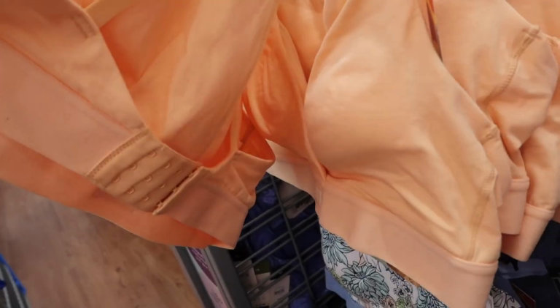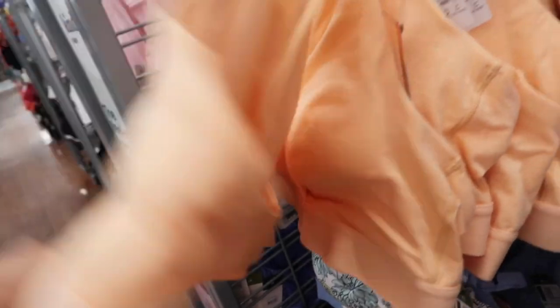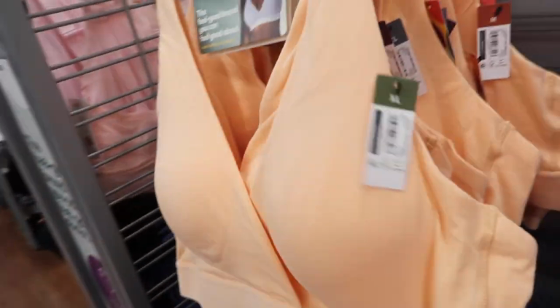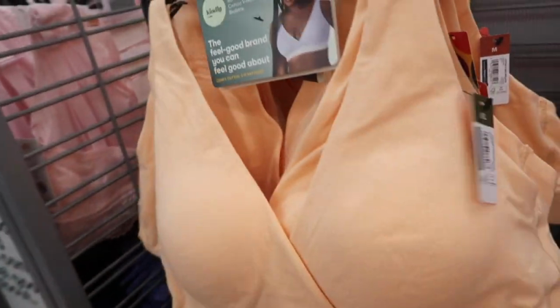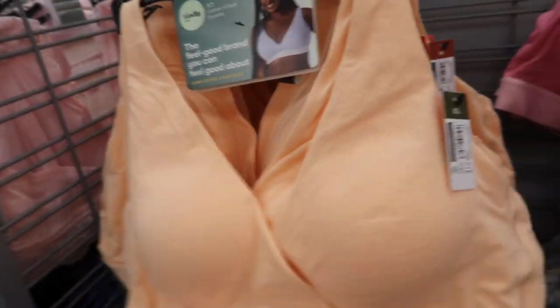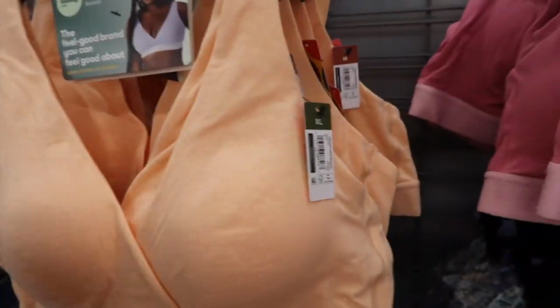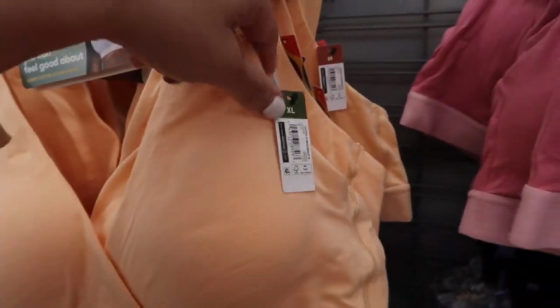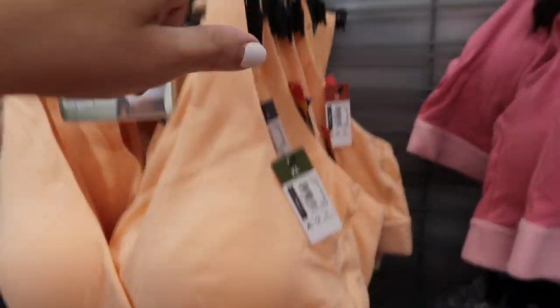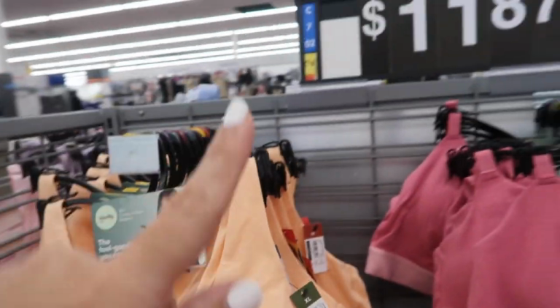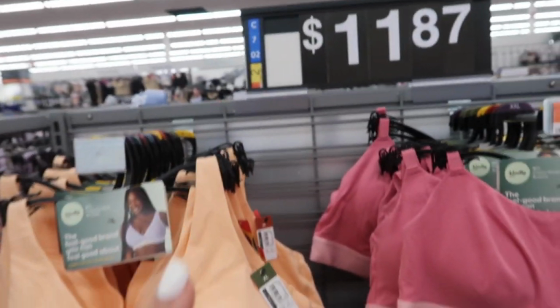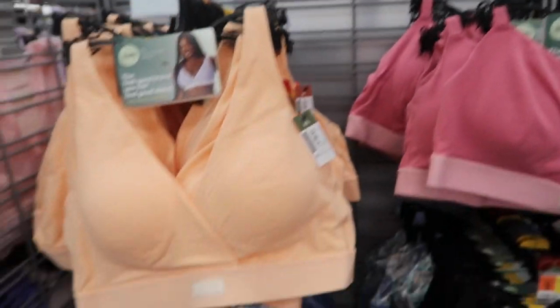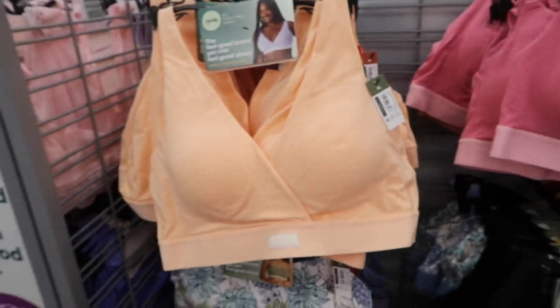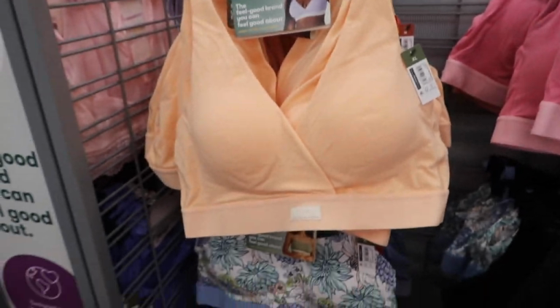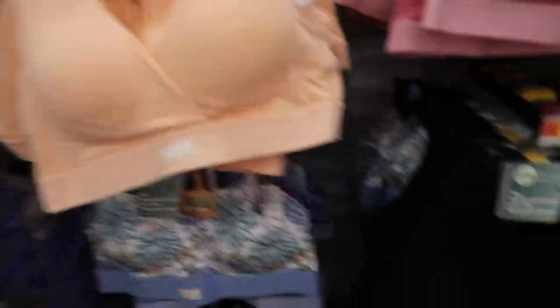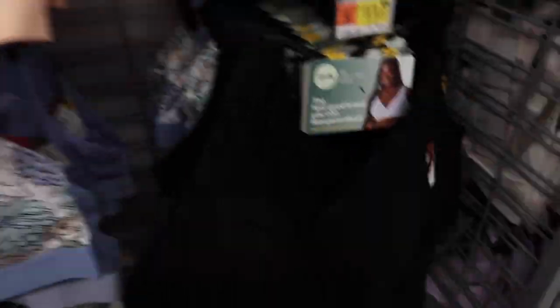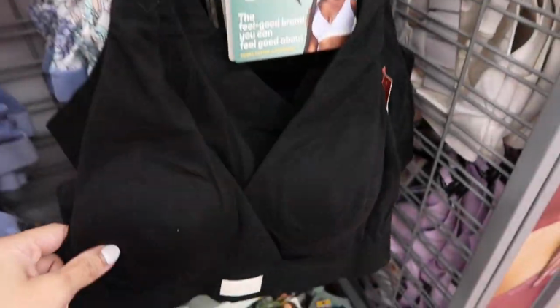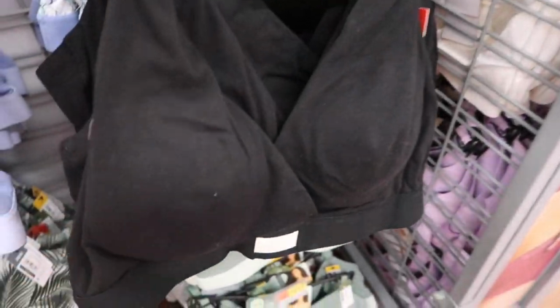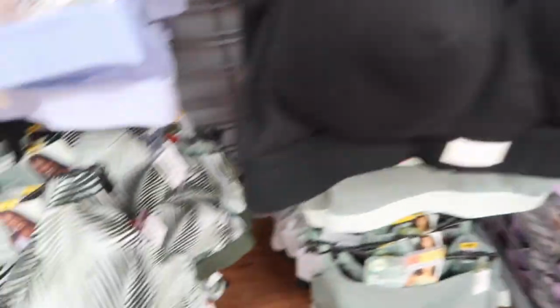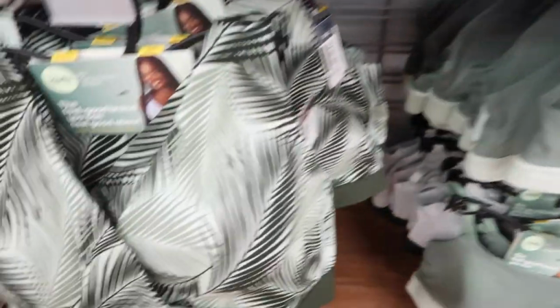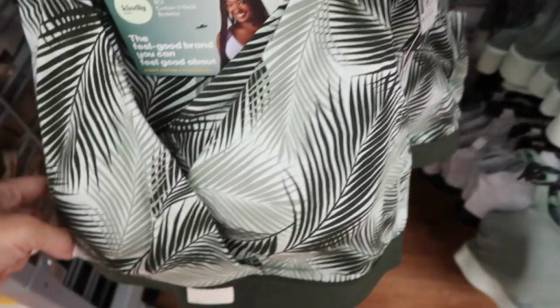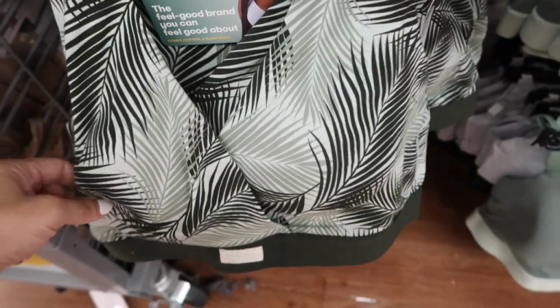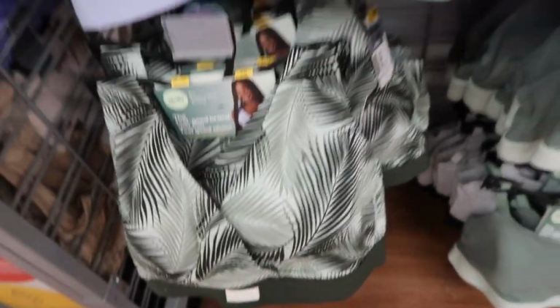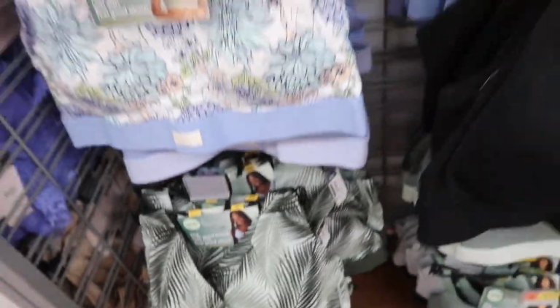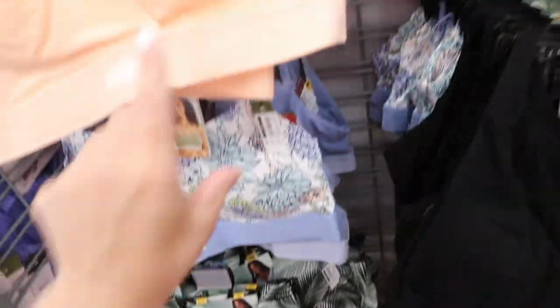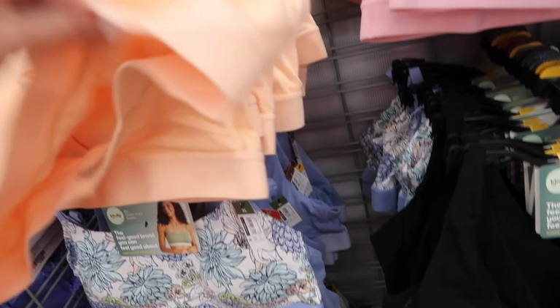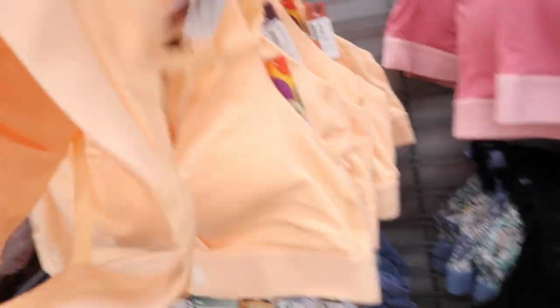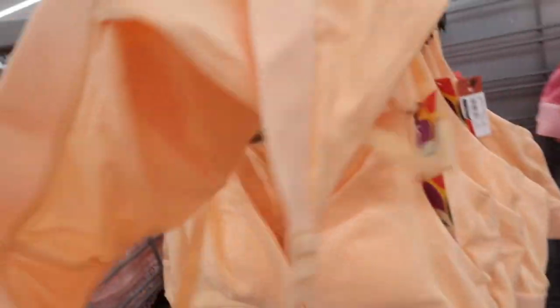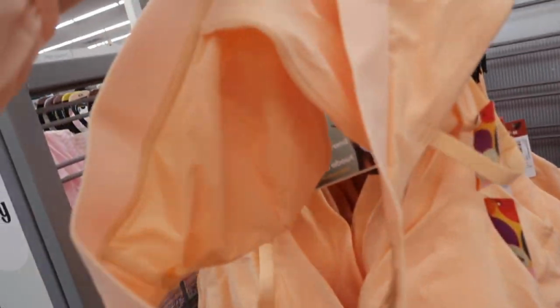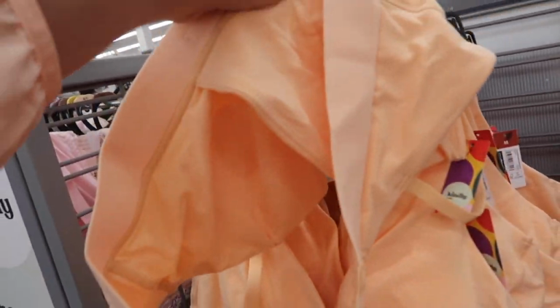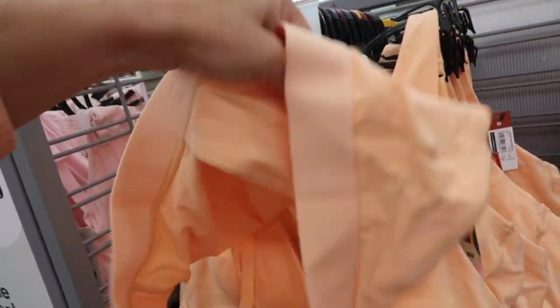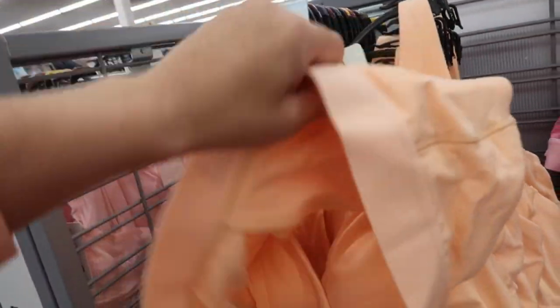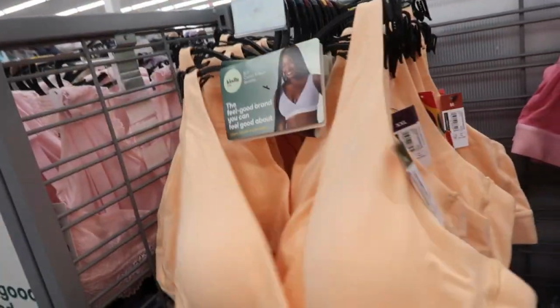New soft bras from Kindly. This one has that wrap style front with the hook and eye closure in the back. These are $11.87. They have that peach, there's also the black, the green palm leaves, and they have molded cups on the inside that you can remove.